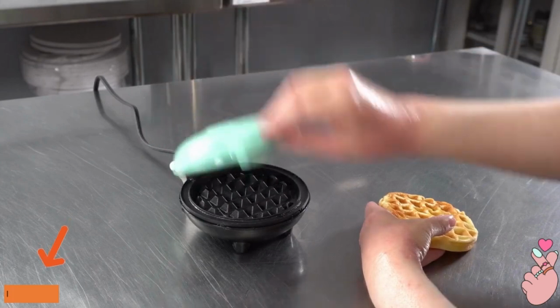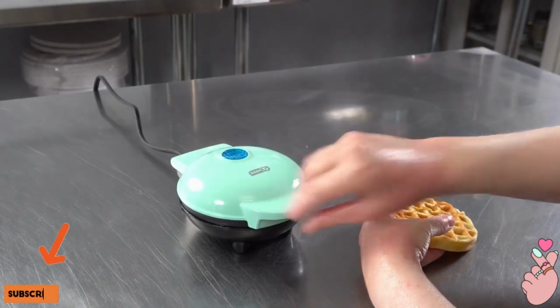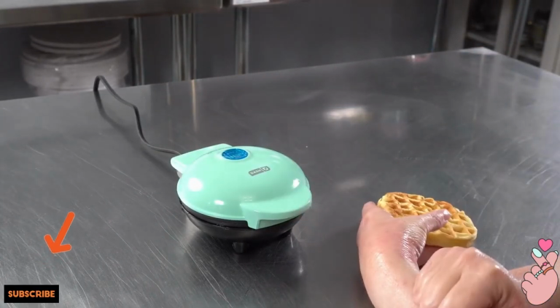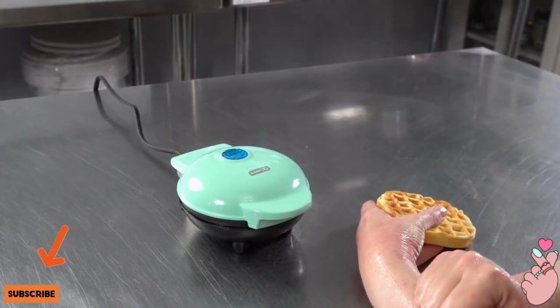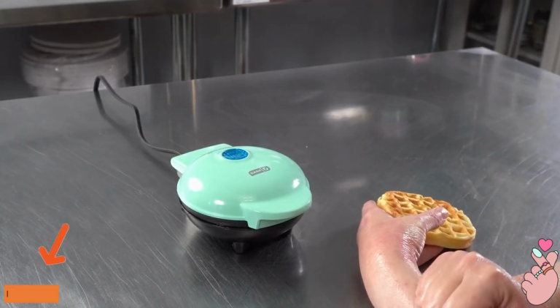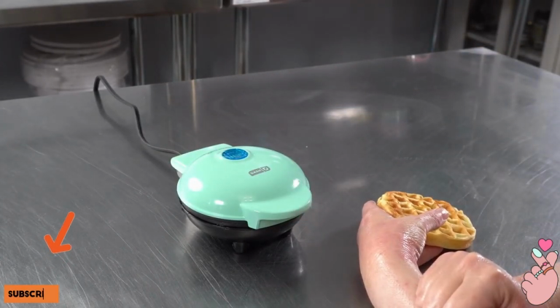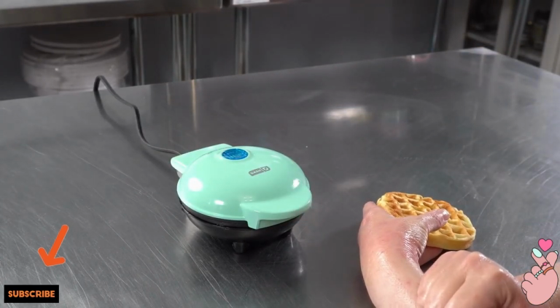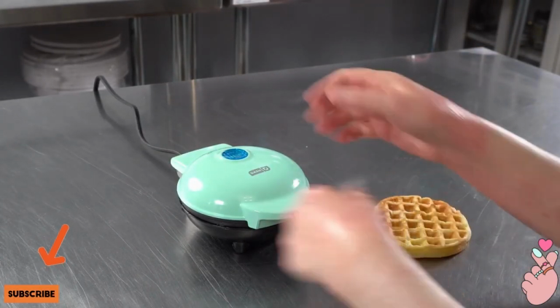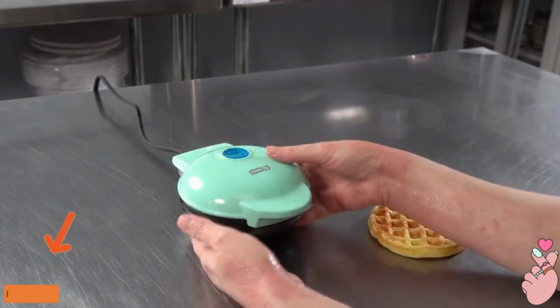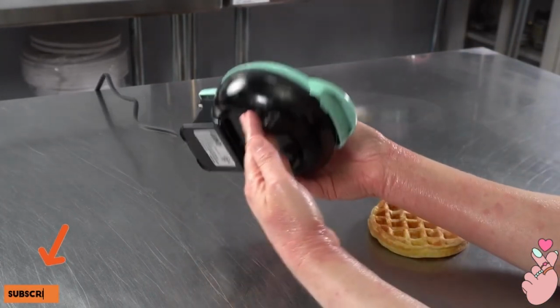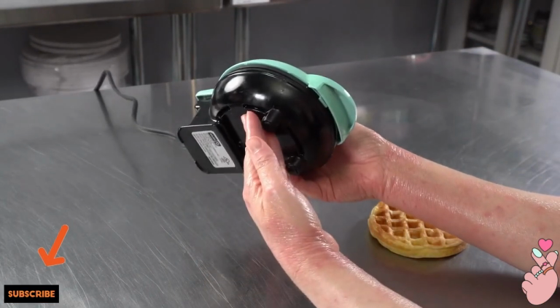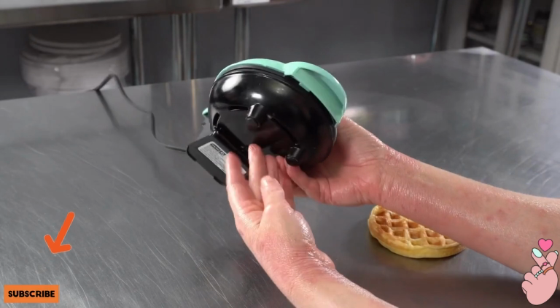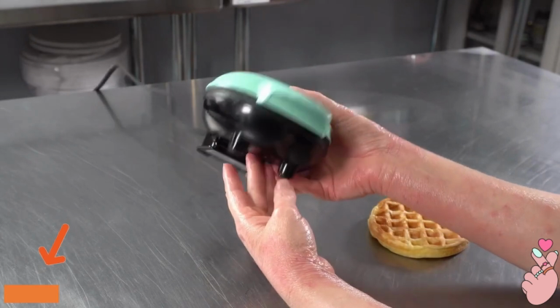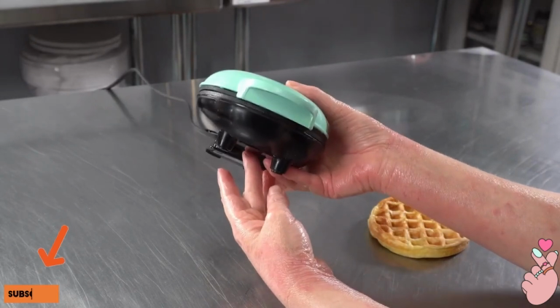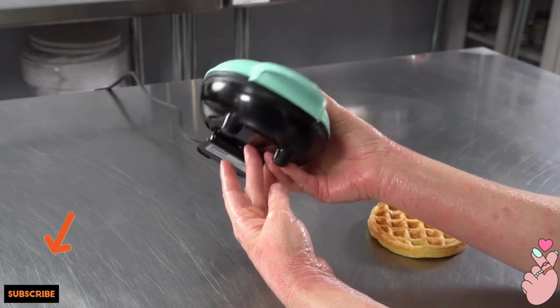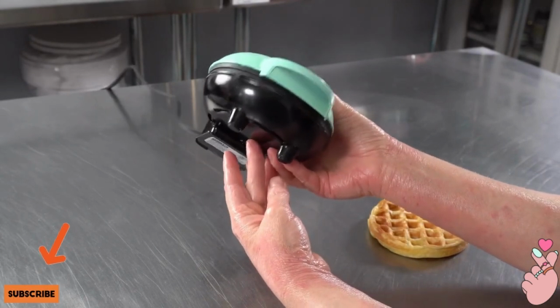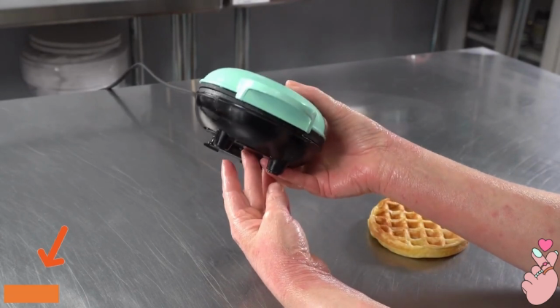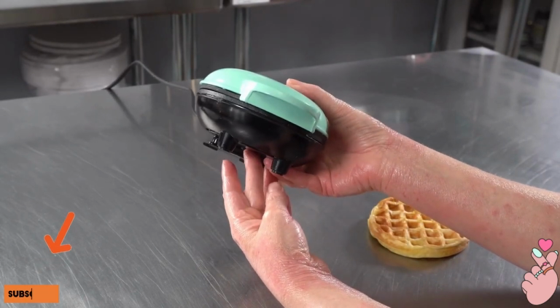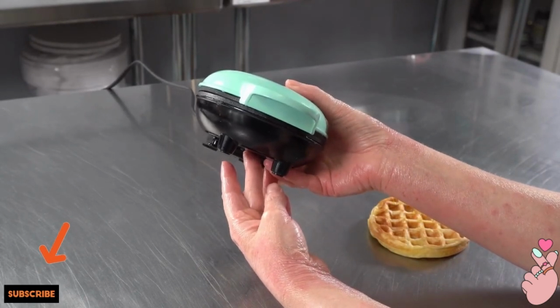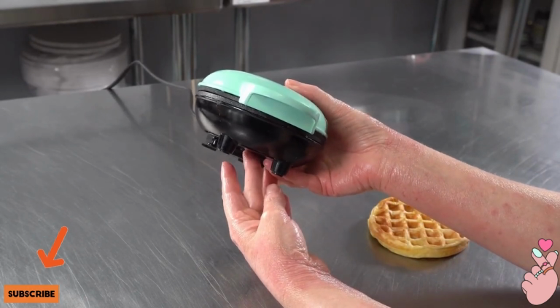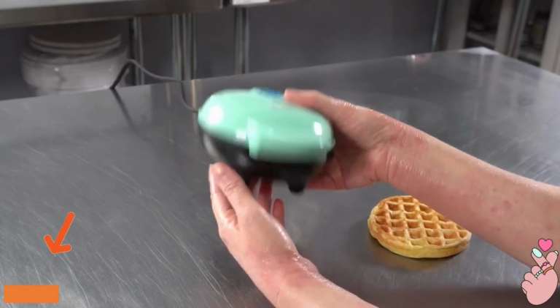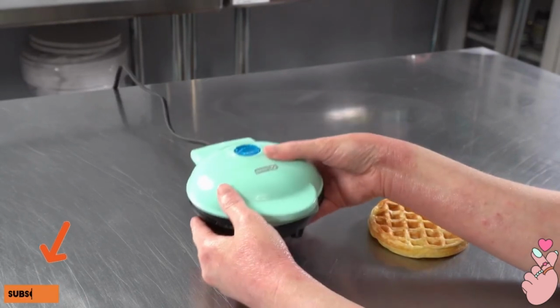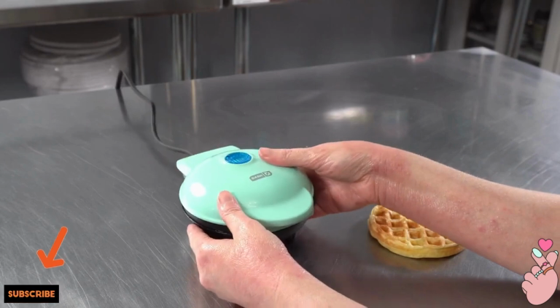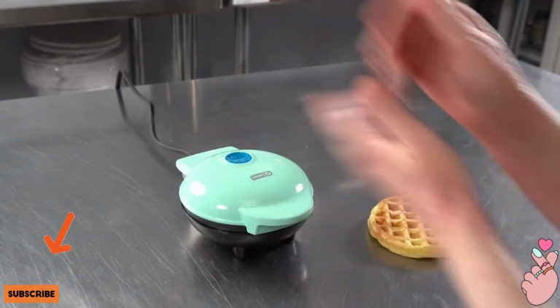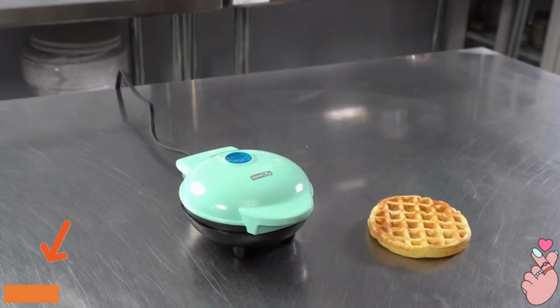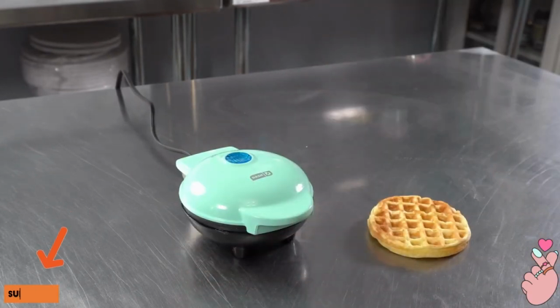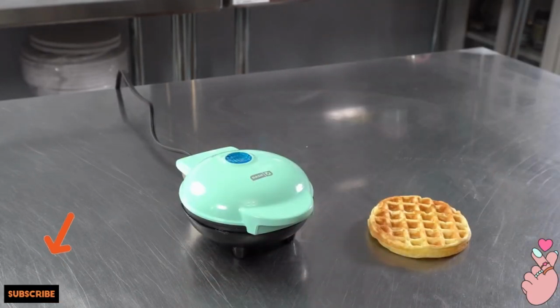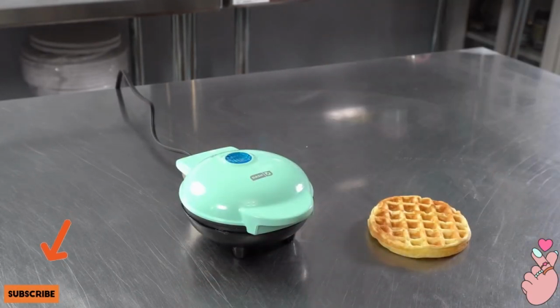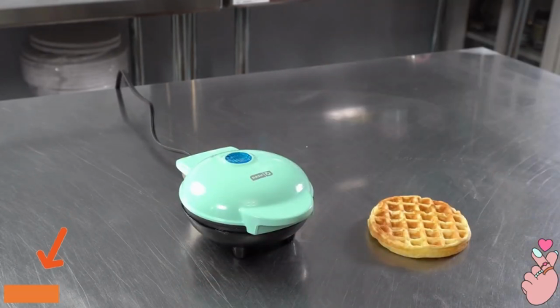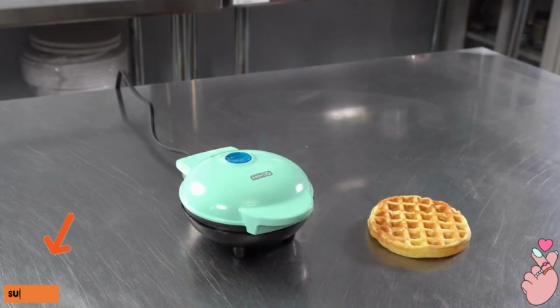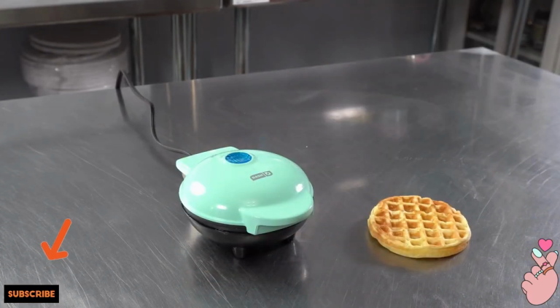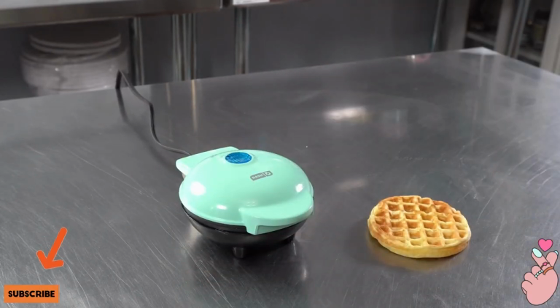Its small size means it's easy to put away and store, and clean up was really easy as well. We had a couple of spills and I just wiped the outside down with a damp rag when we were done — it cleaned up nicely. We will most definitely be using it again.